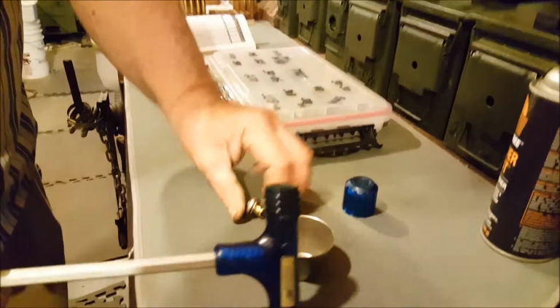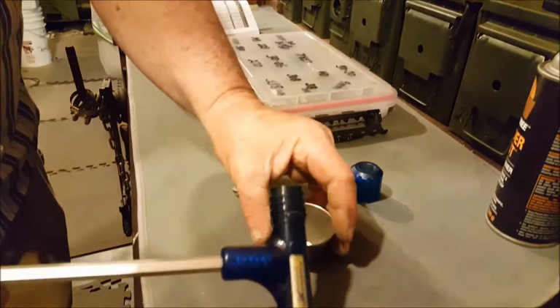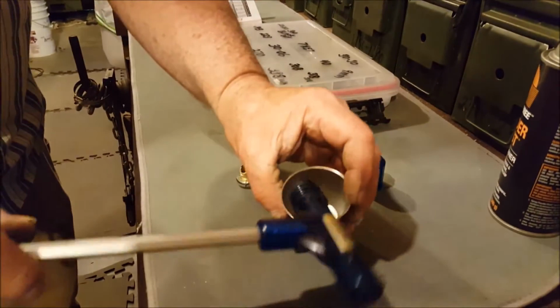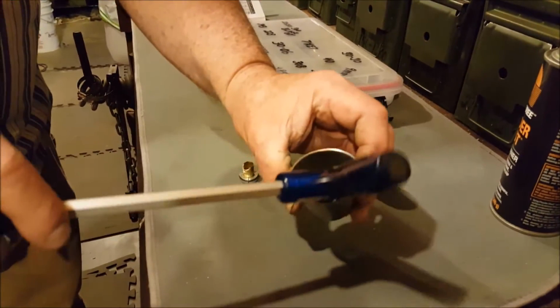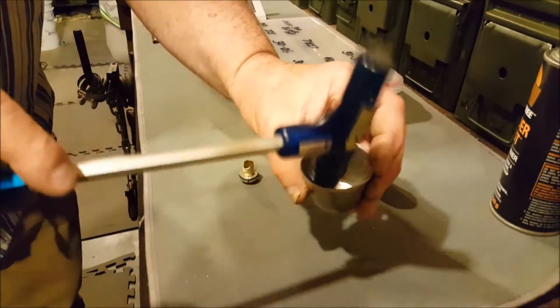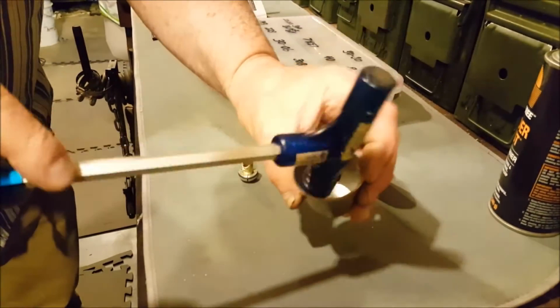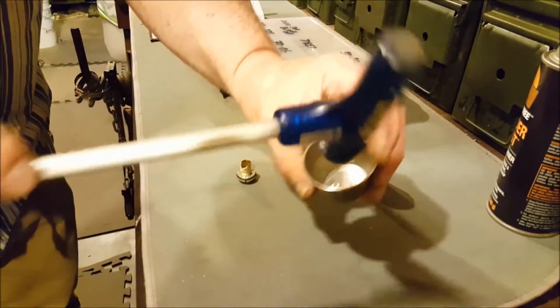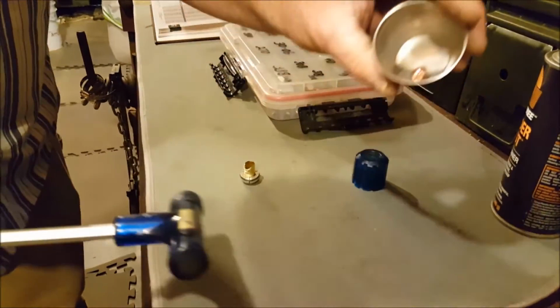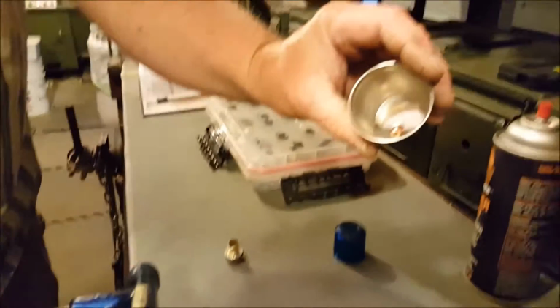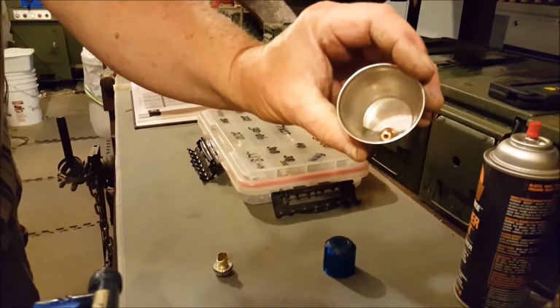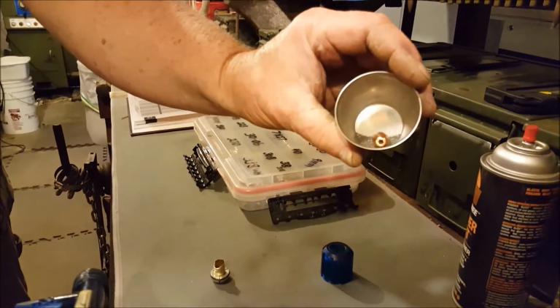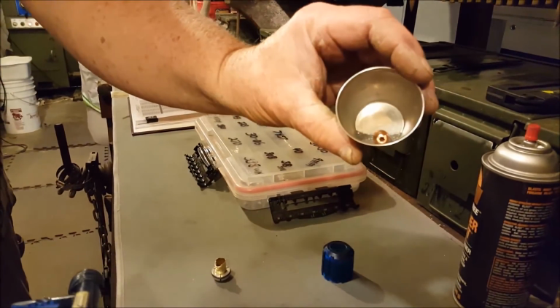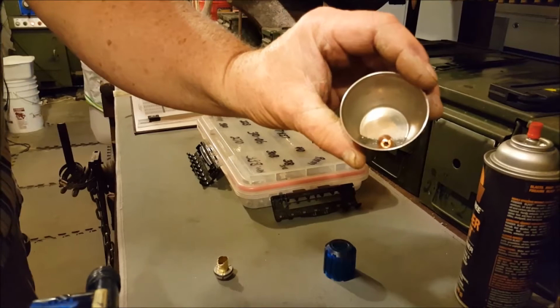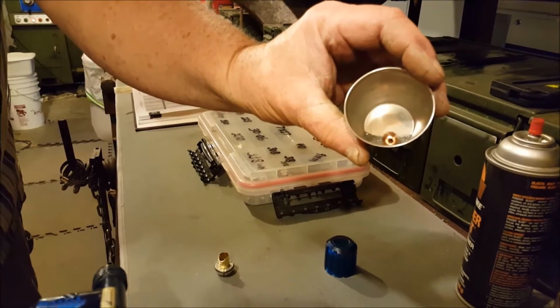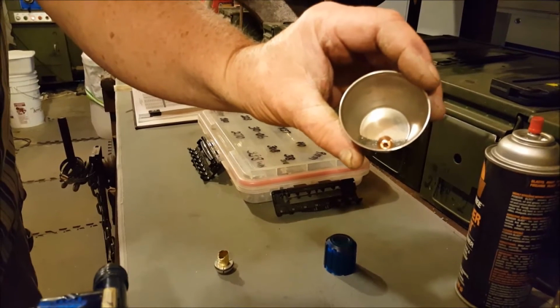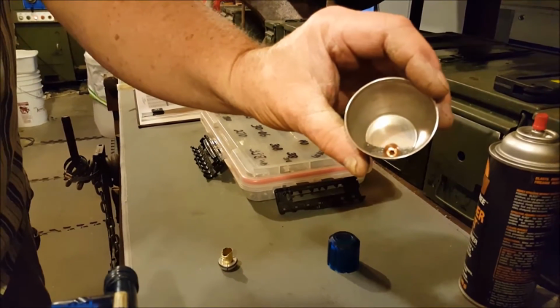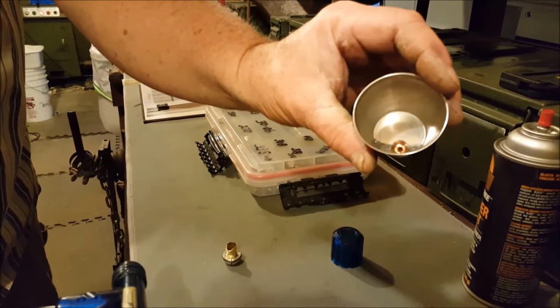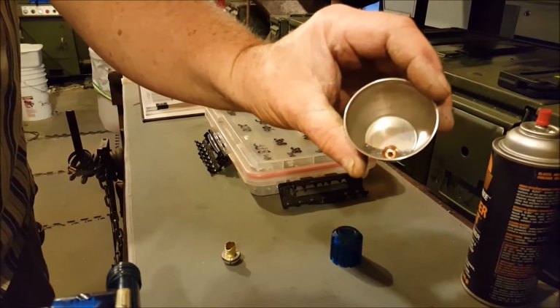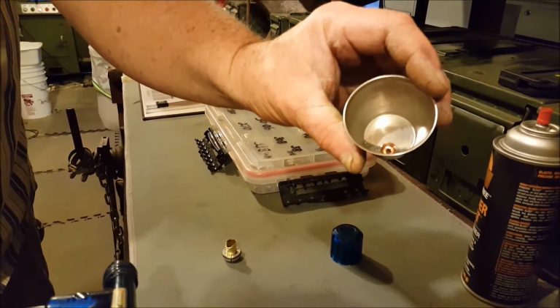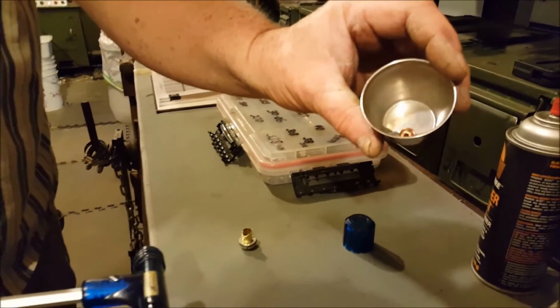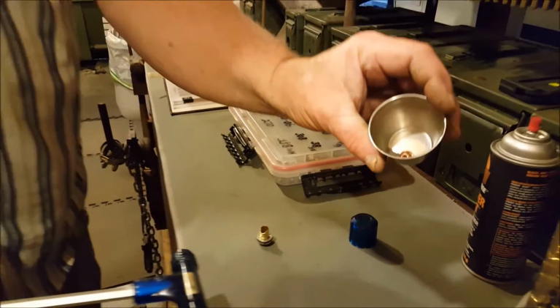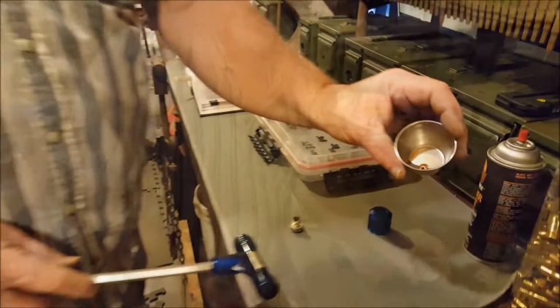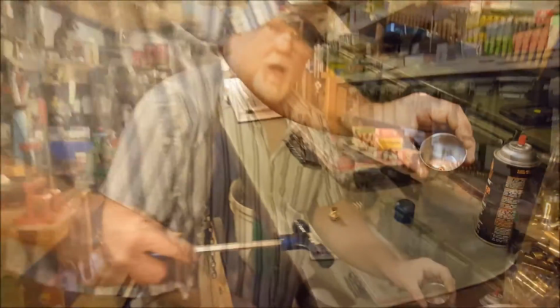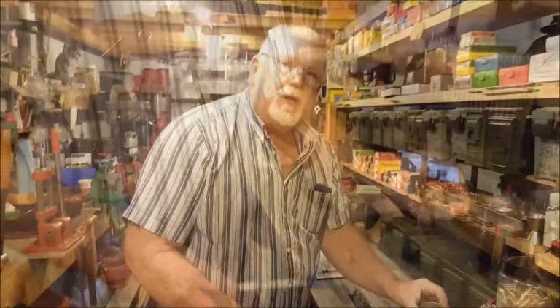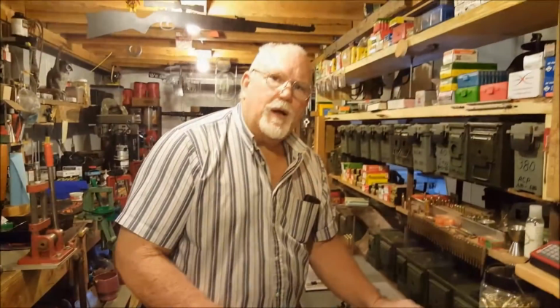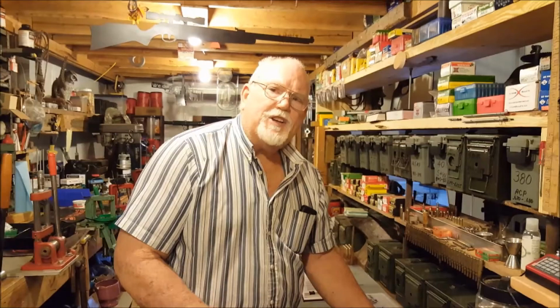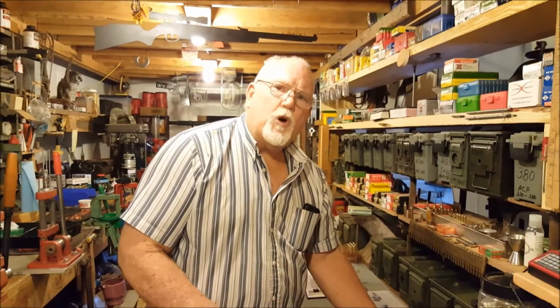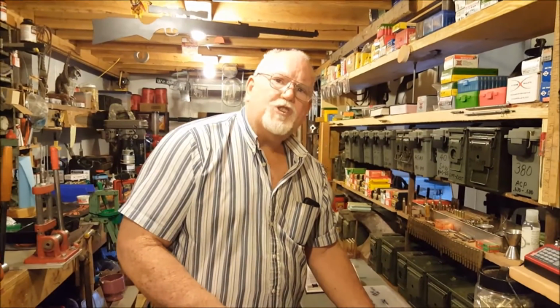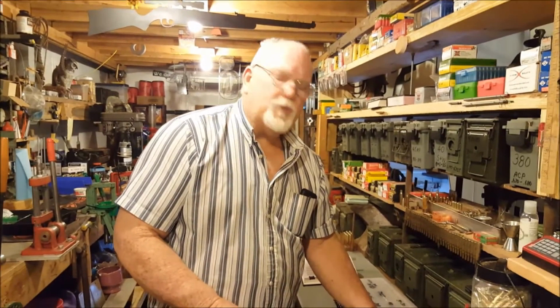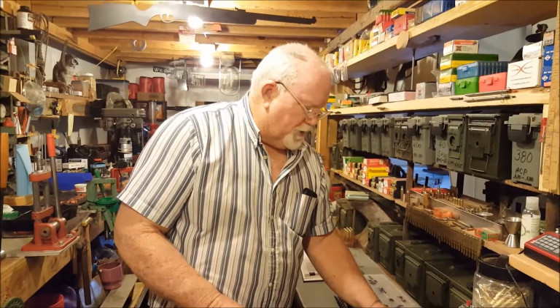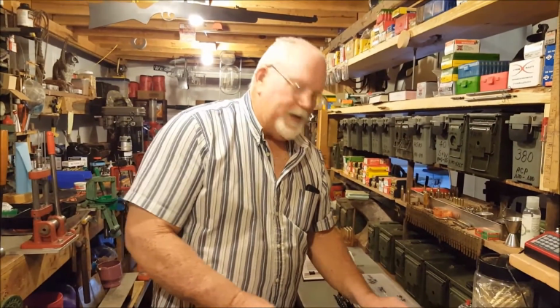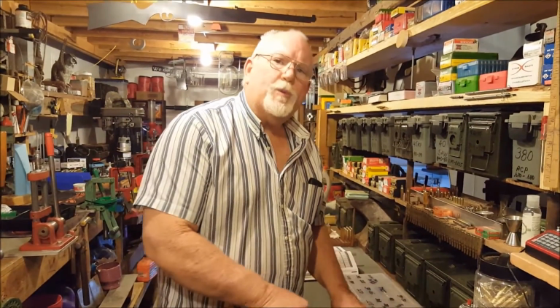Our bullet is out. We pull it out and you can see the bullet is separated. We put this aside, and now we have our powder and our bullet saved — that's why you pull a bullet on a loaded round. Thank you for watching; we hope this has been informative.